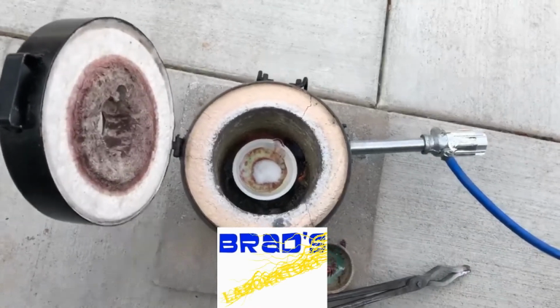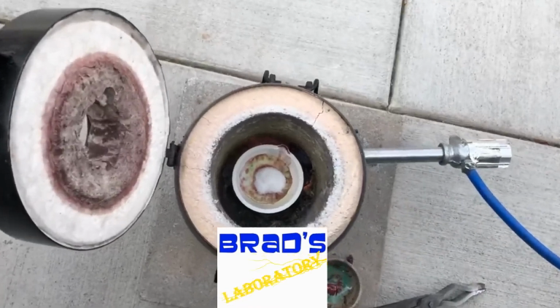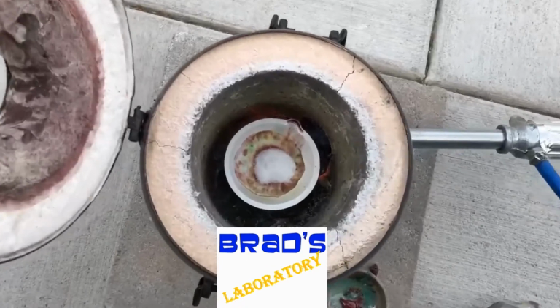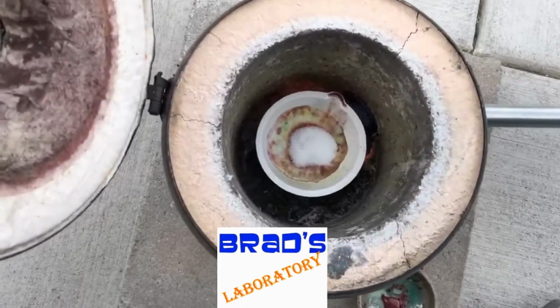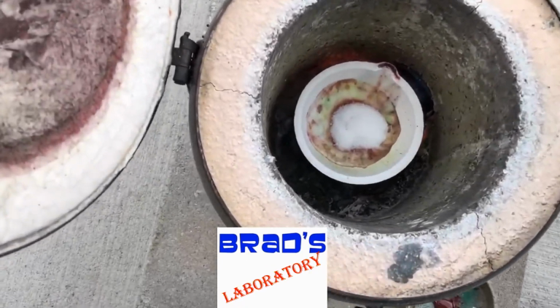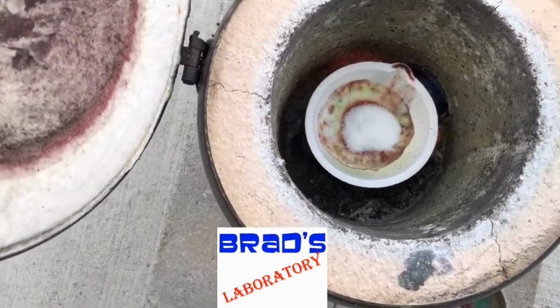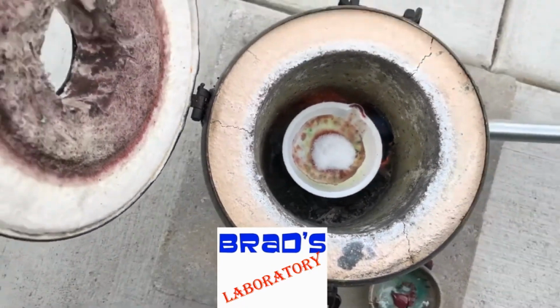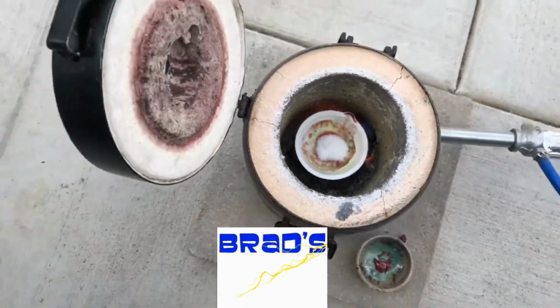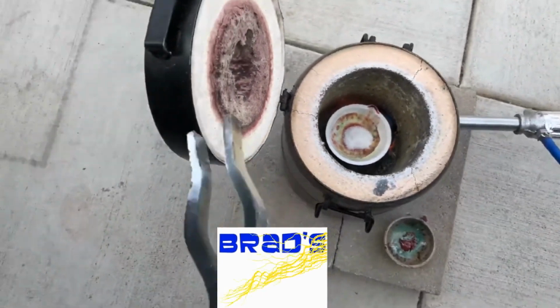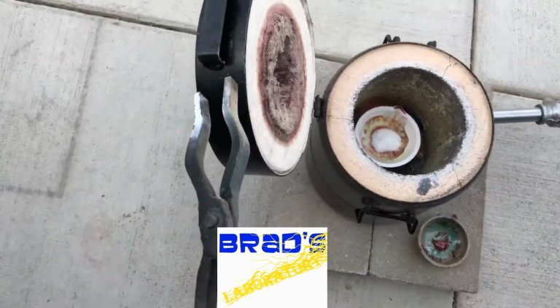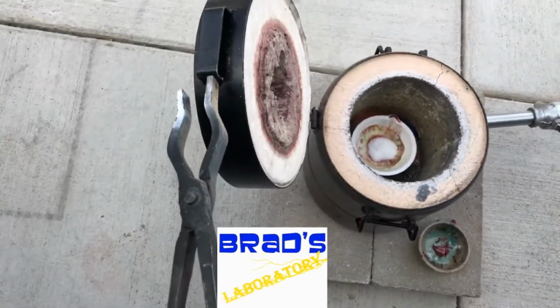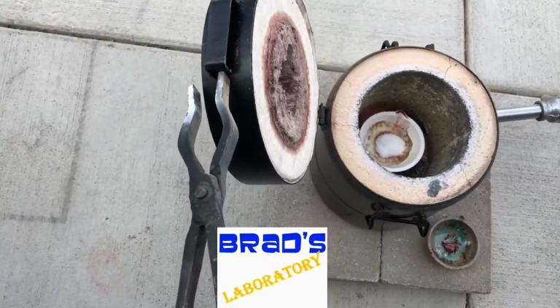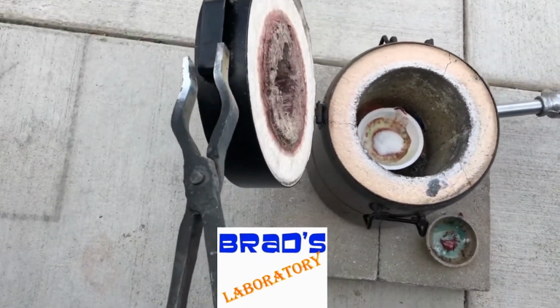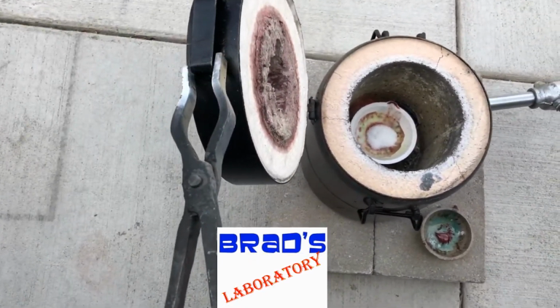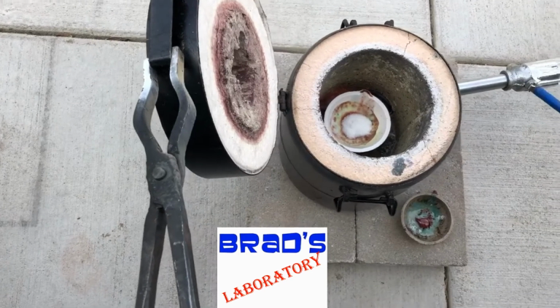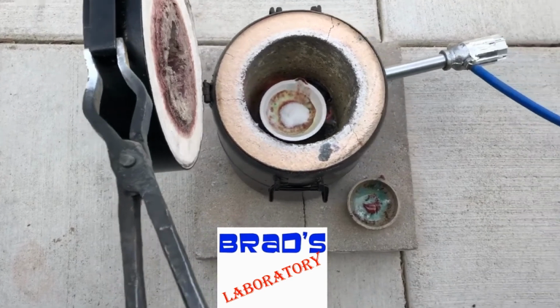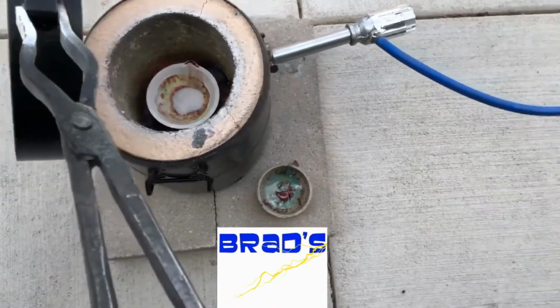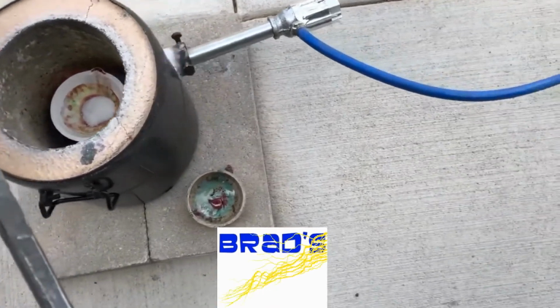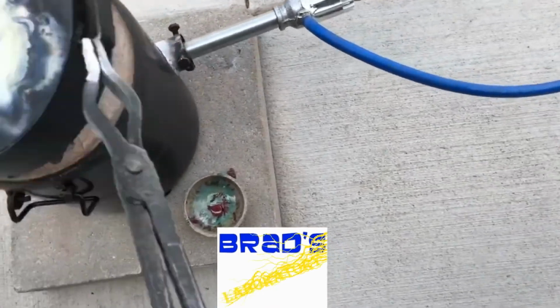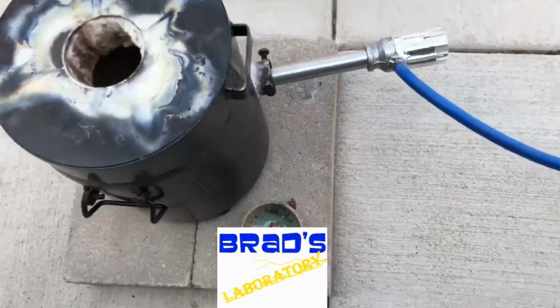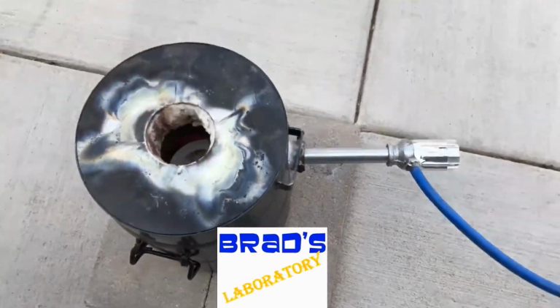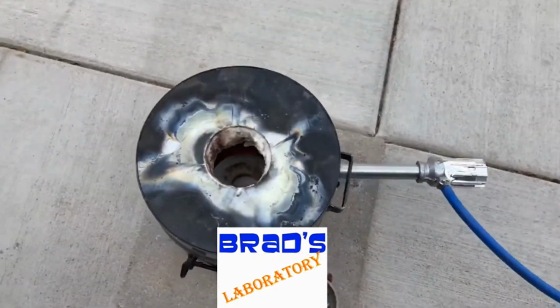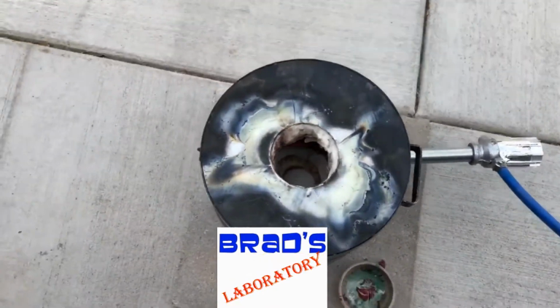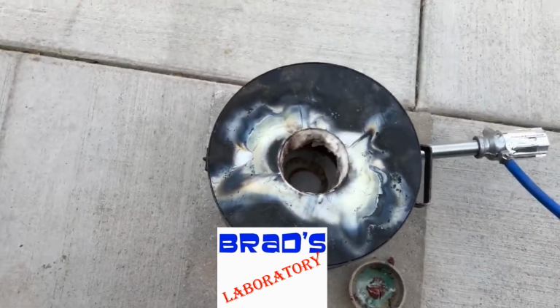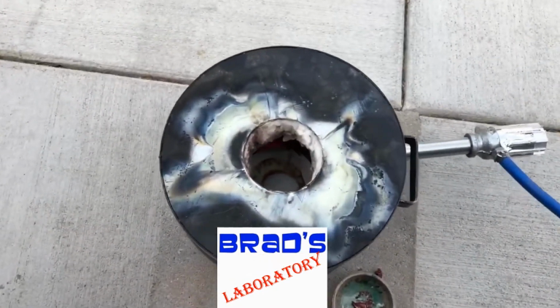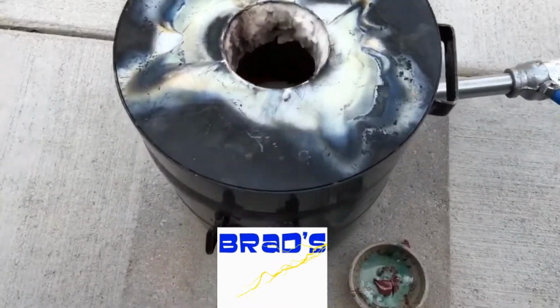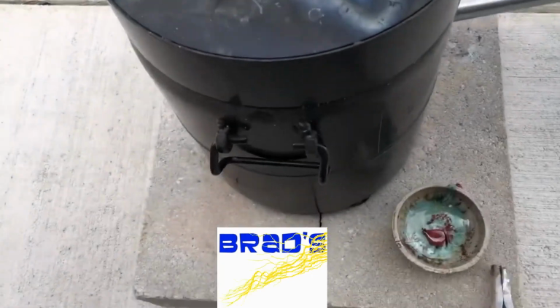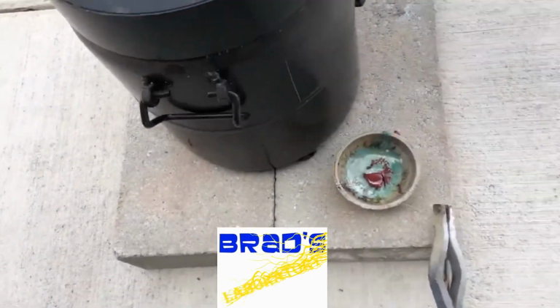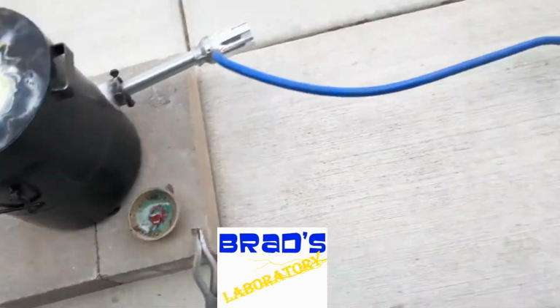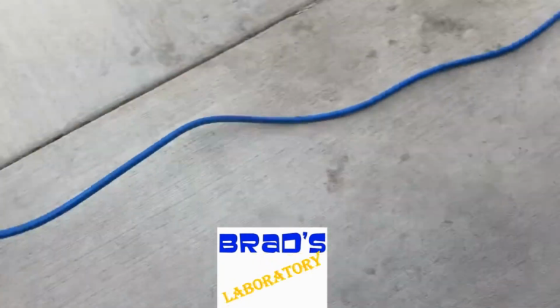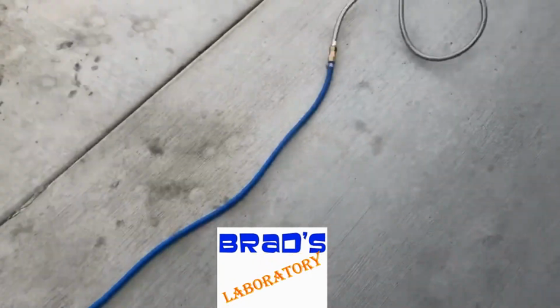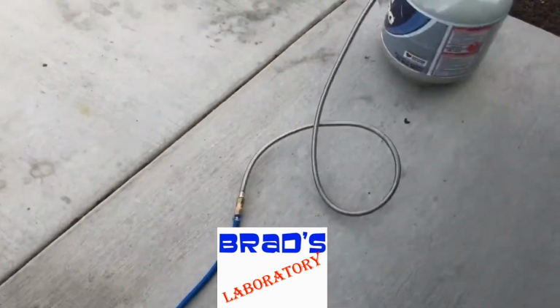It's Brad's Laboratory — kind of crazy and a little bit weird, but it's gonna be awesome sauce. Cause it's Brad's Laboratory.